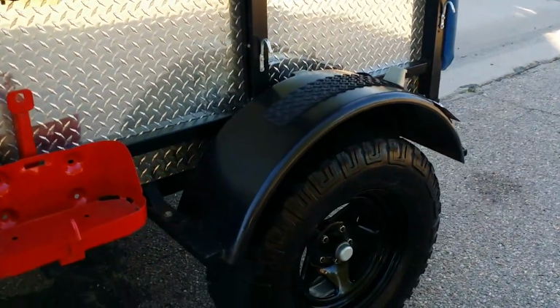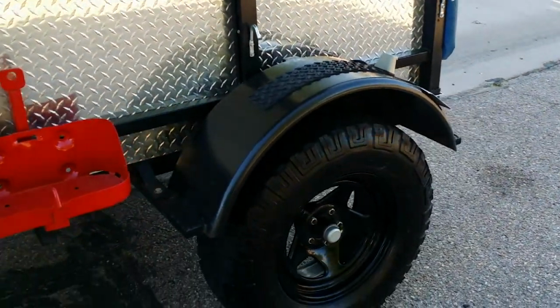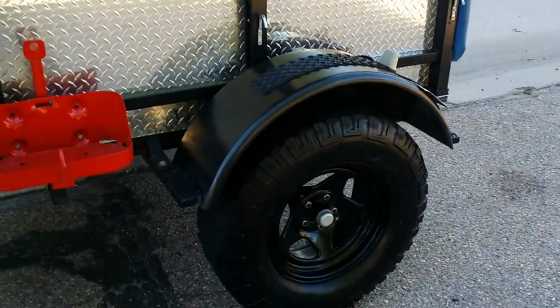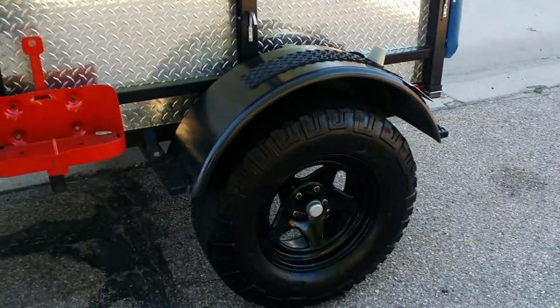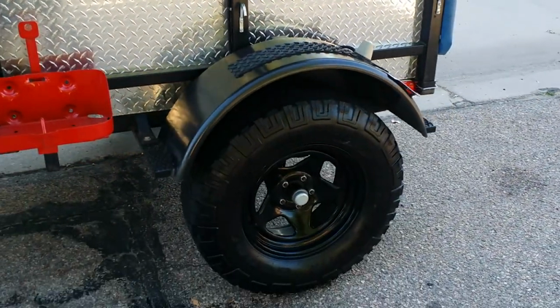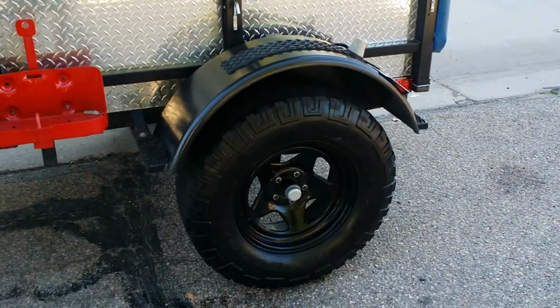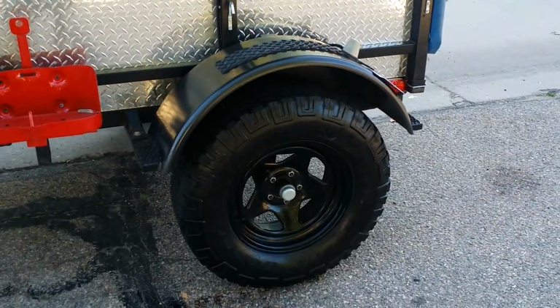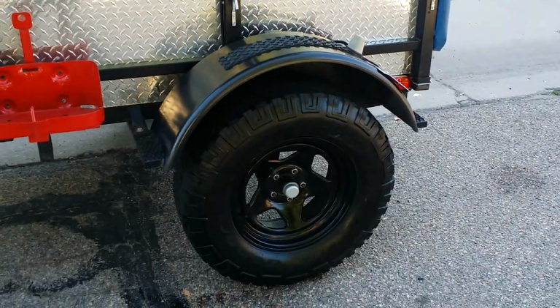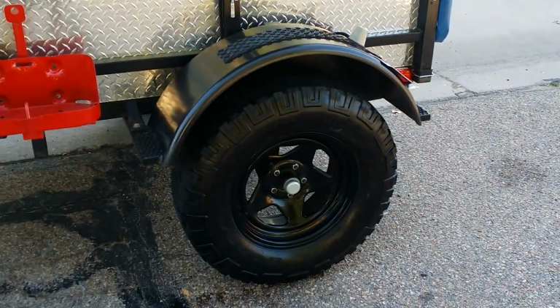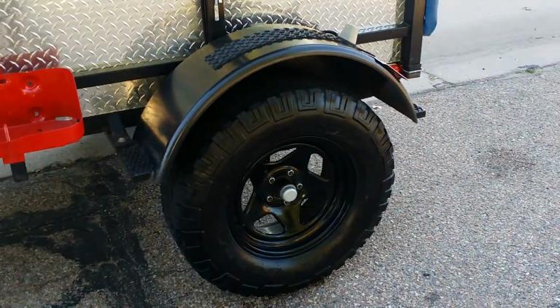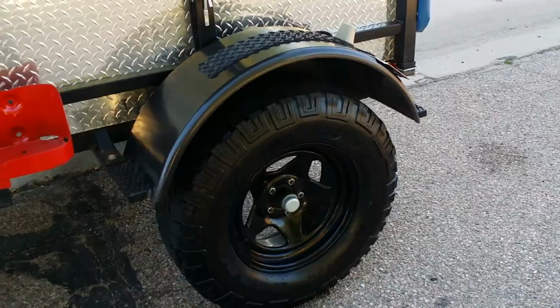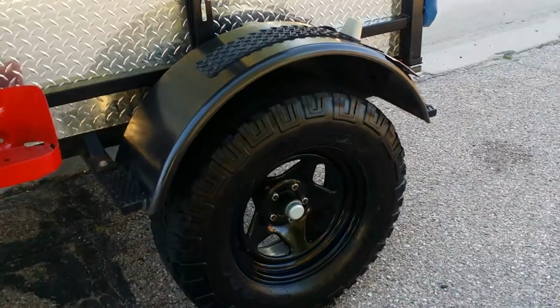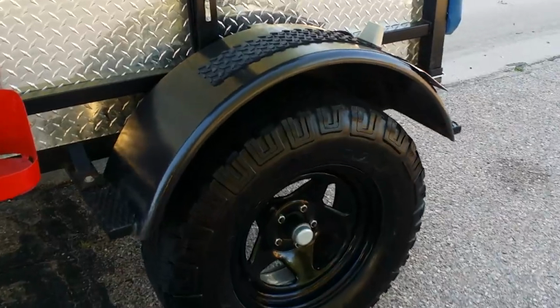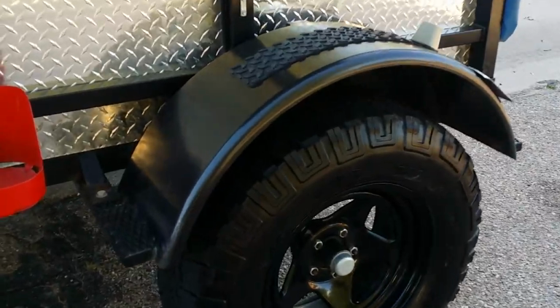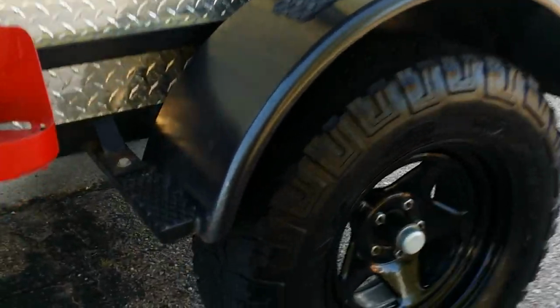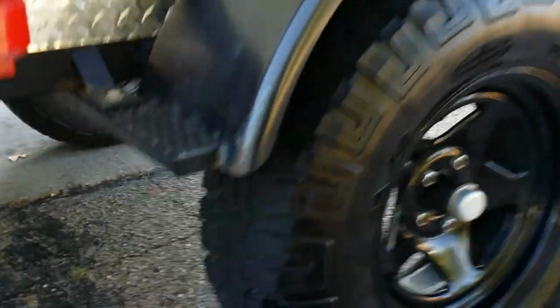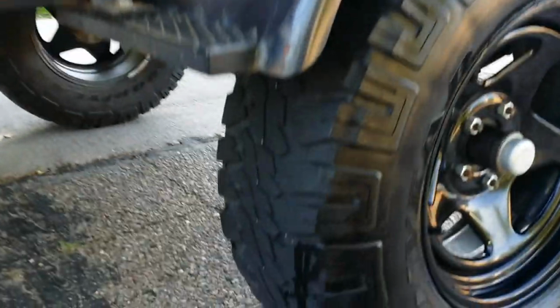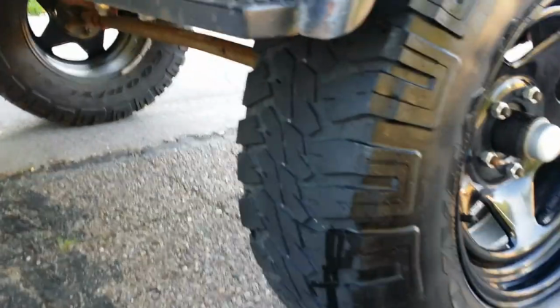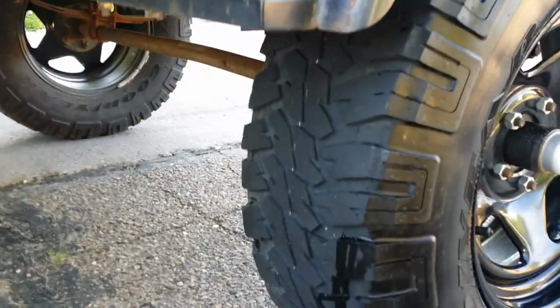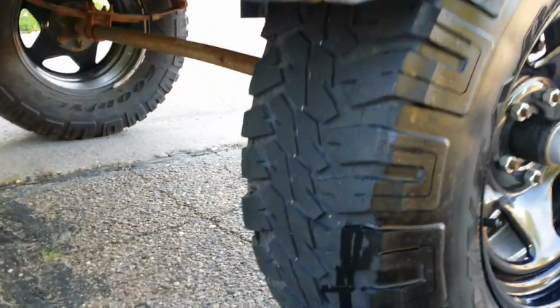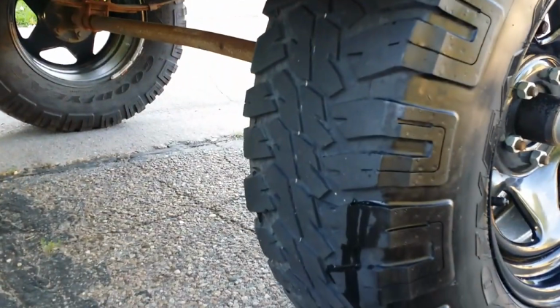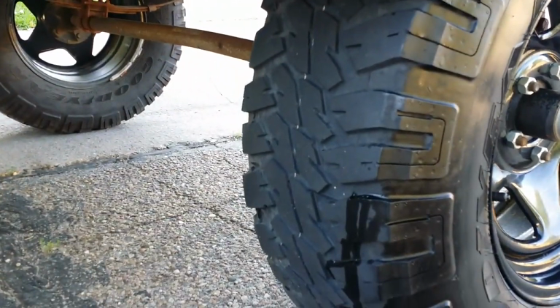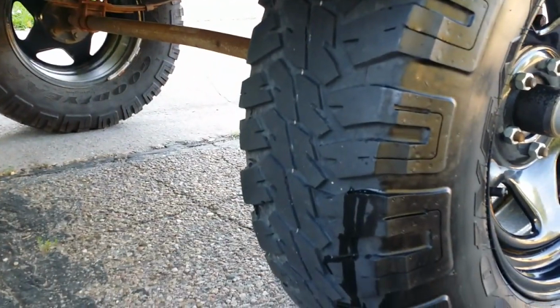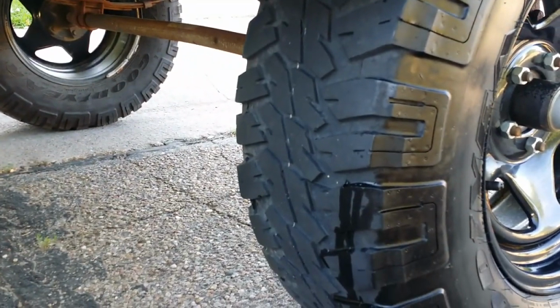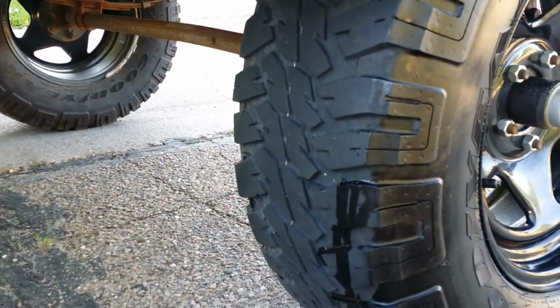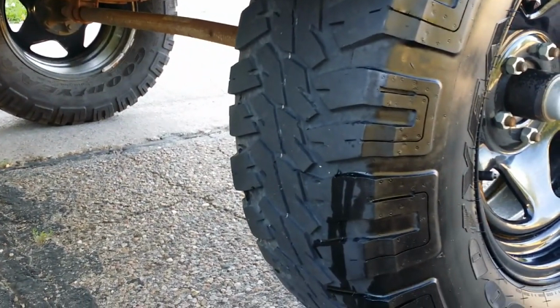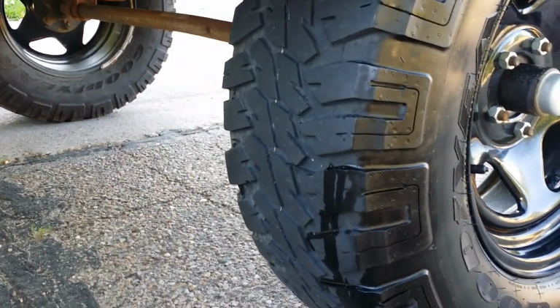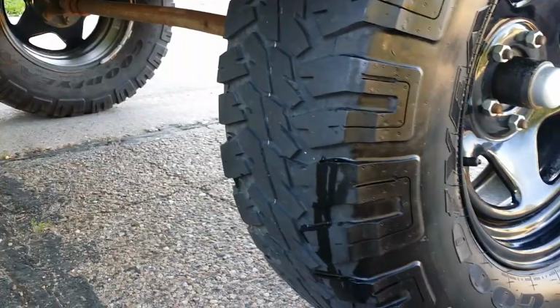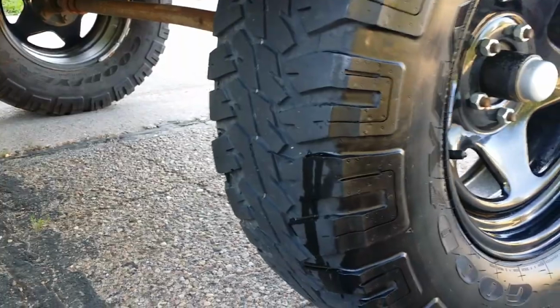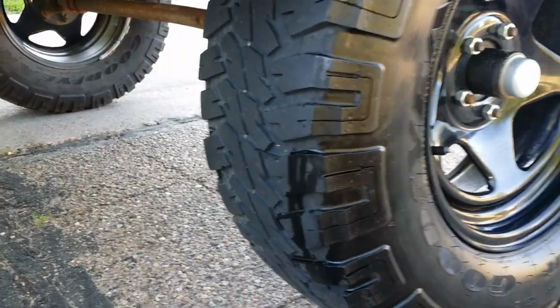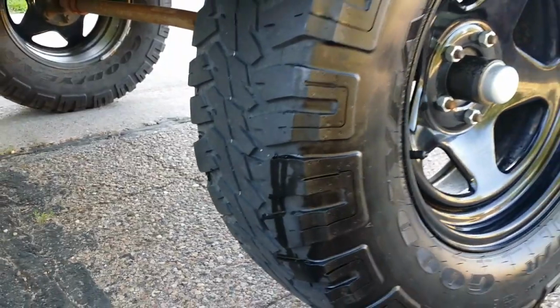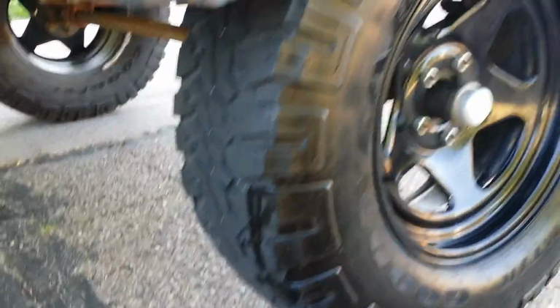The tires are 32-inch tires and the tread is decent. They probably should be replaced soon, but don't need to be replaced right away.